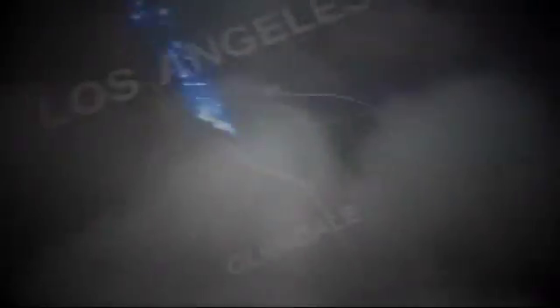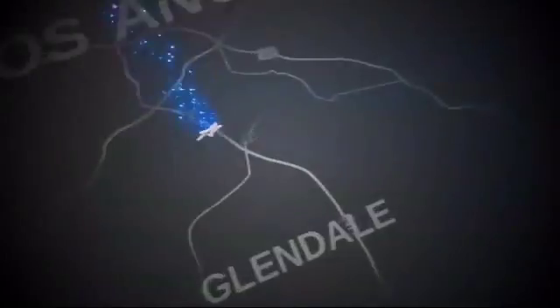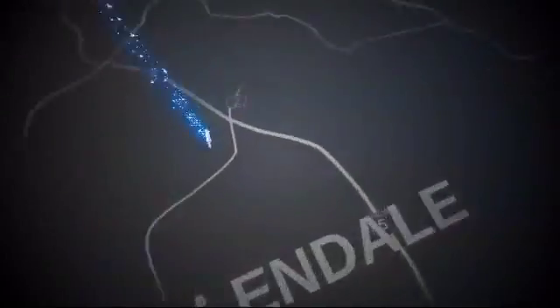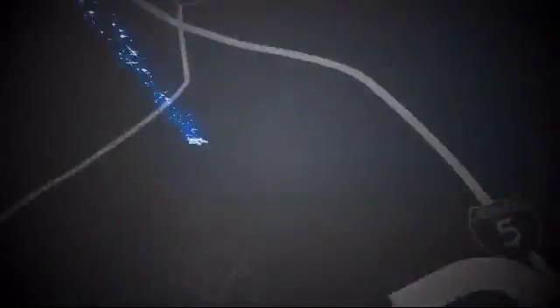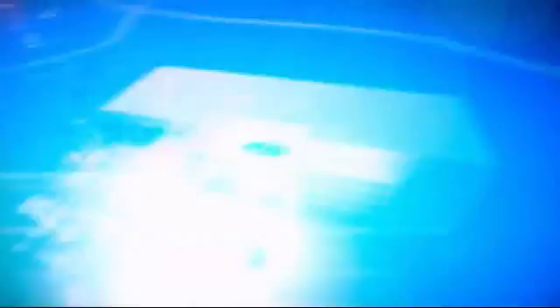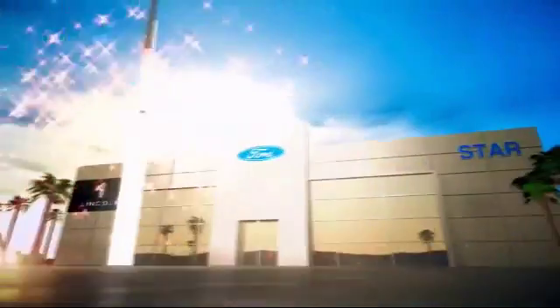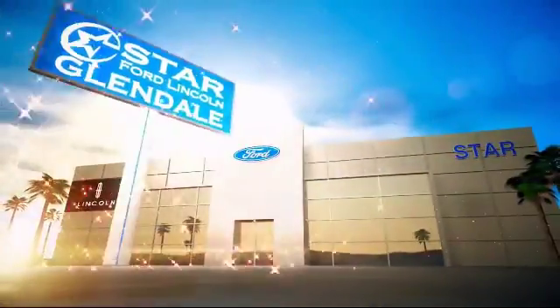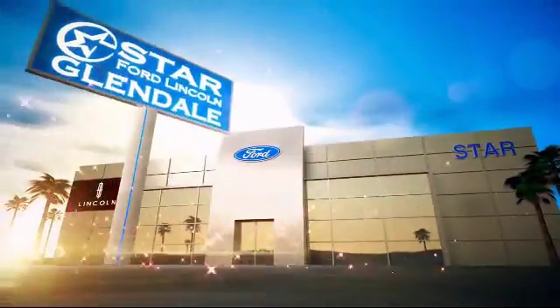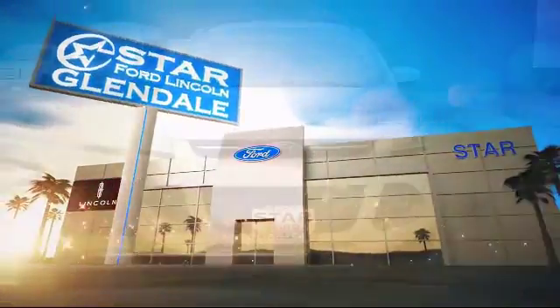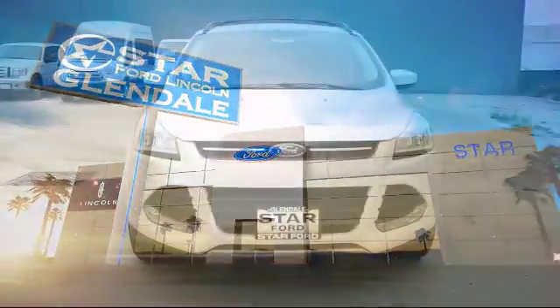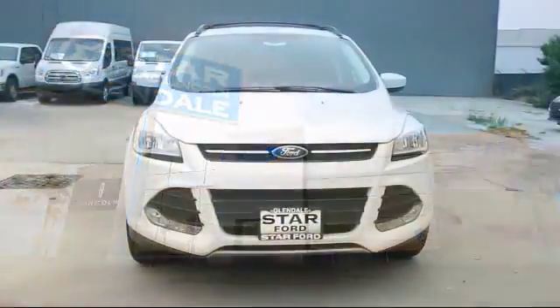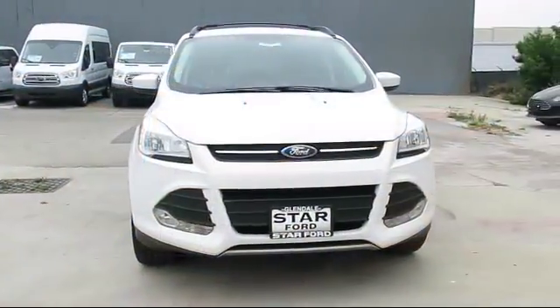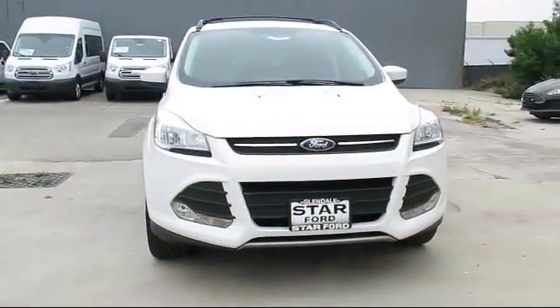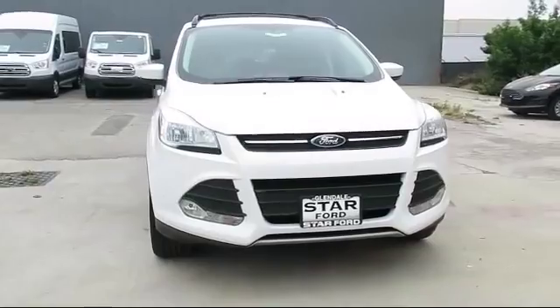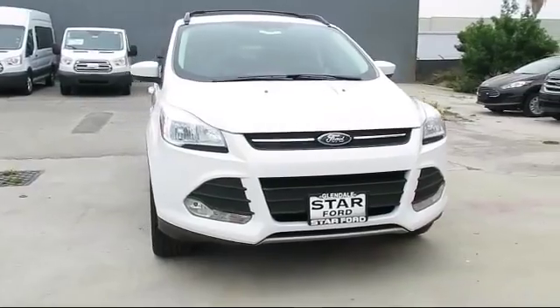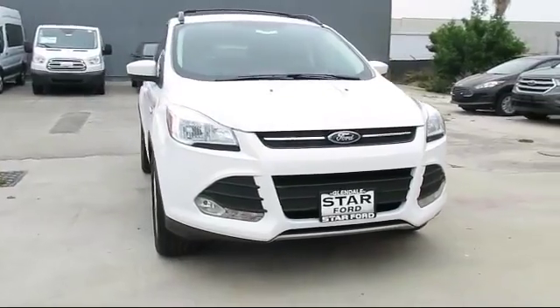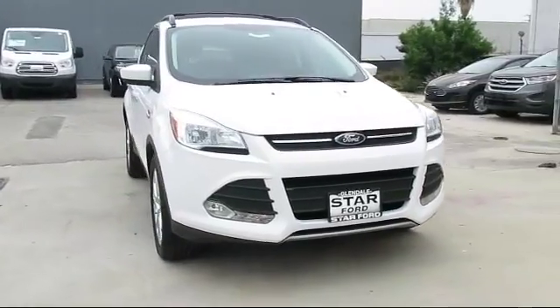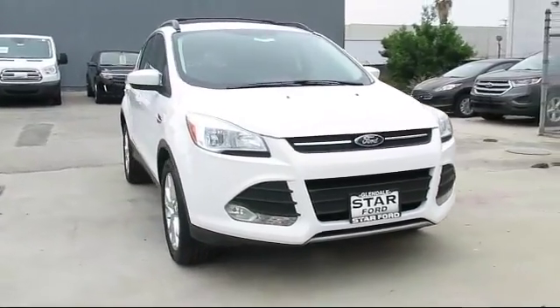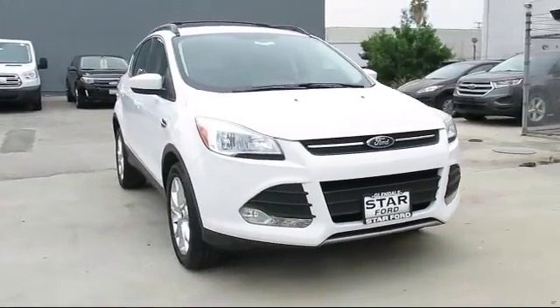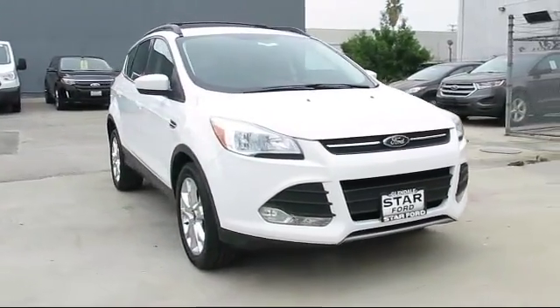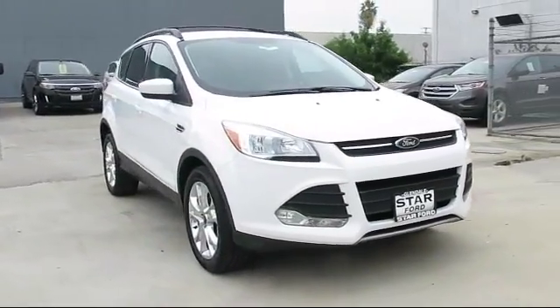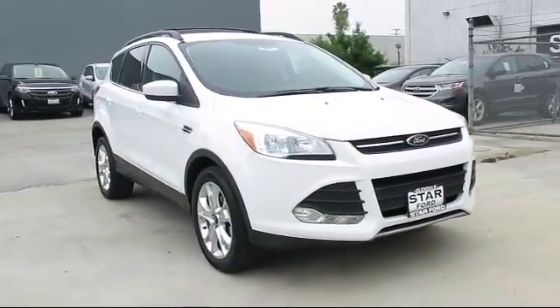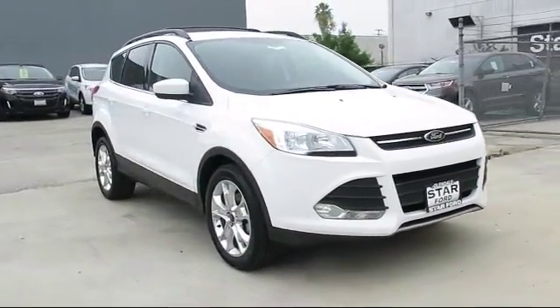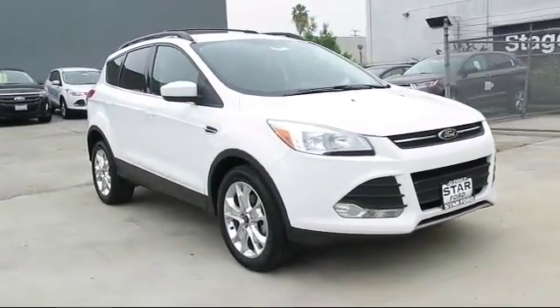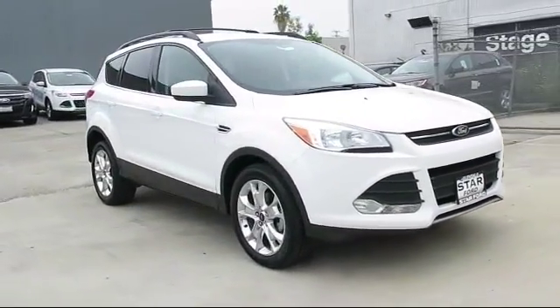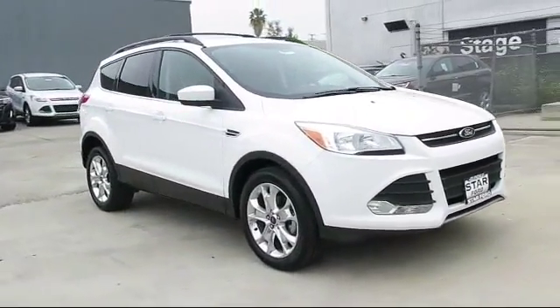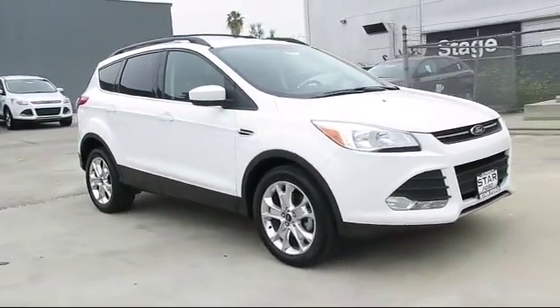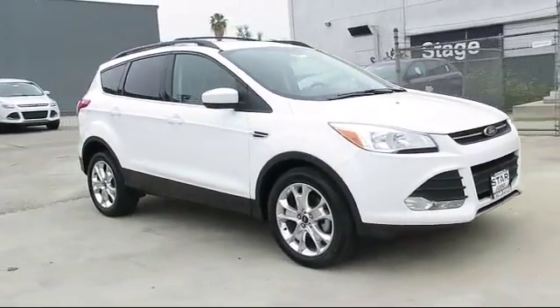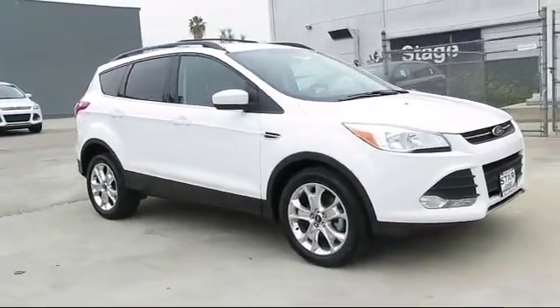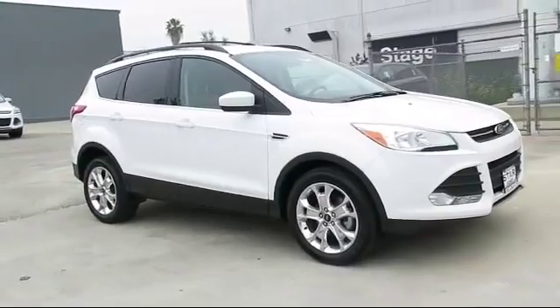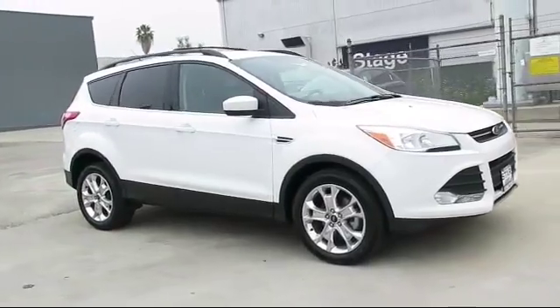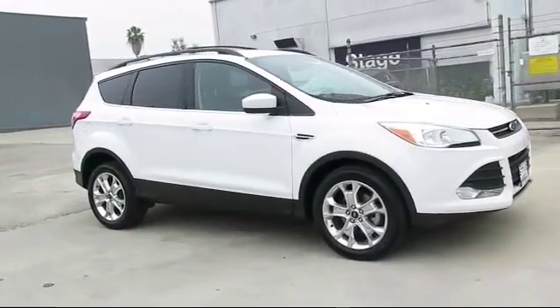Welcome to the new Star Ford Lincoln in Glendale, and here's a look at another great vehicle from our inventory. This vehicle comes equipped with keyless entry, stability controls, and privacy glass.